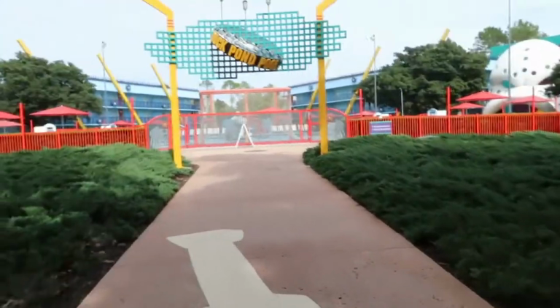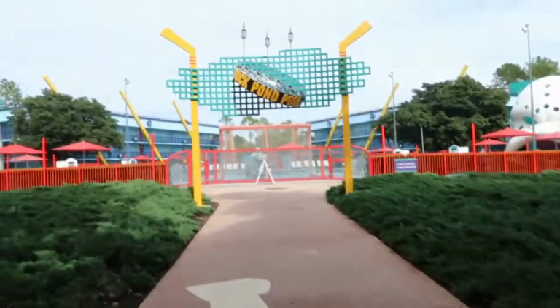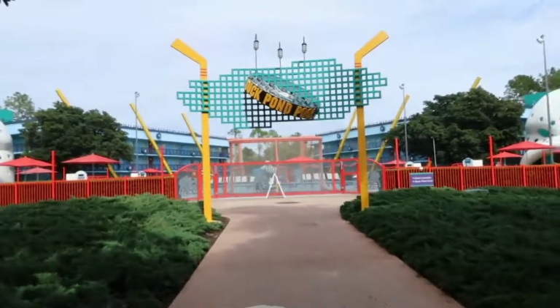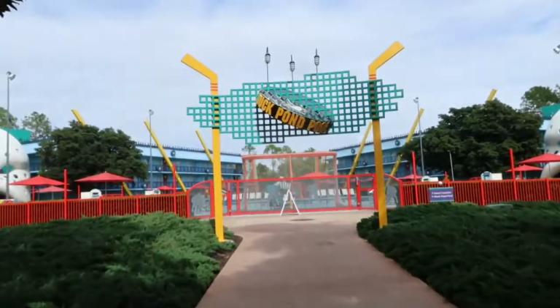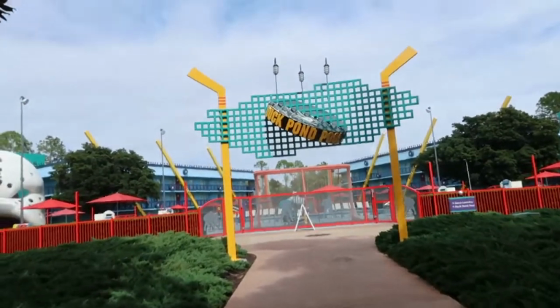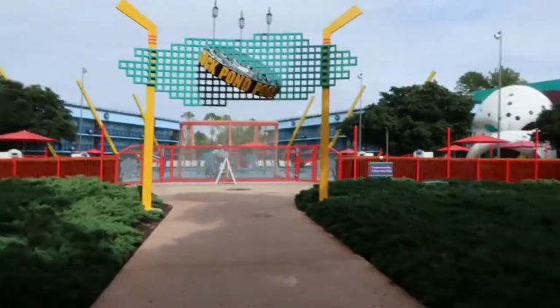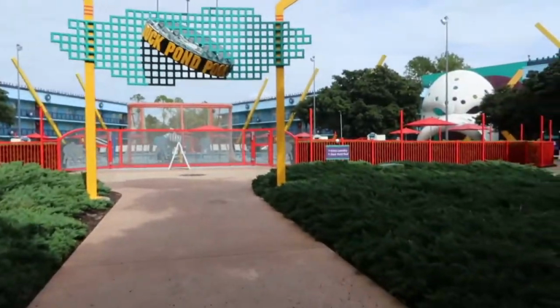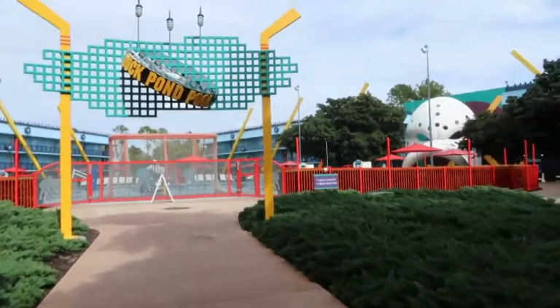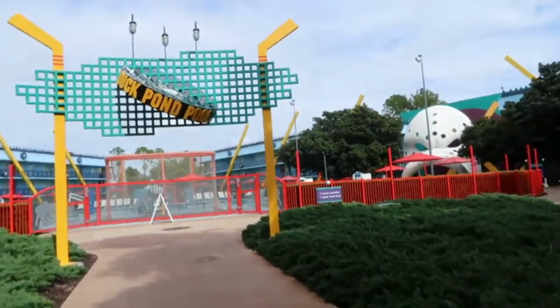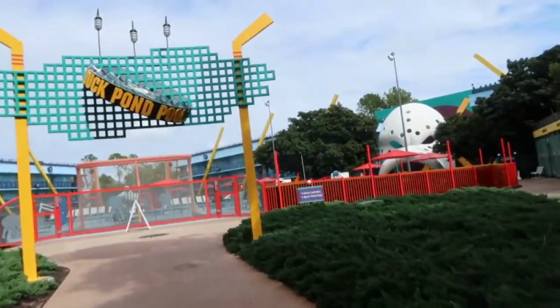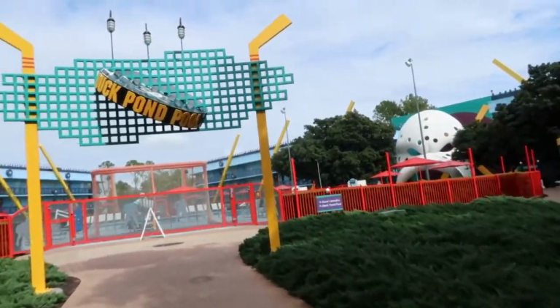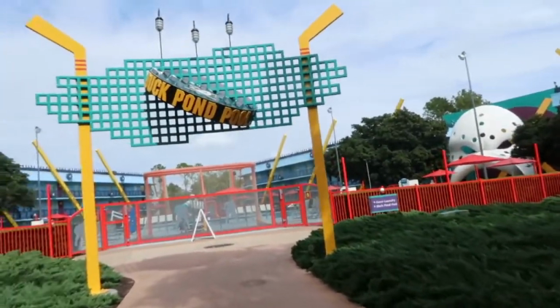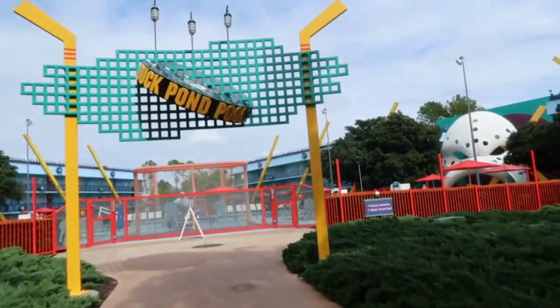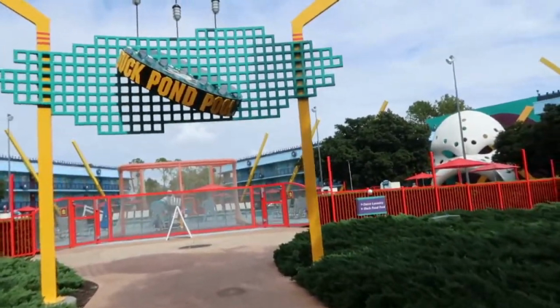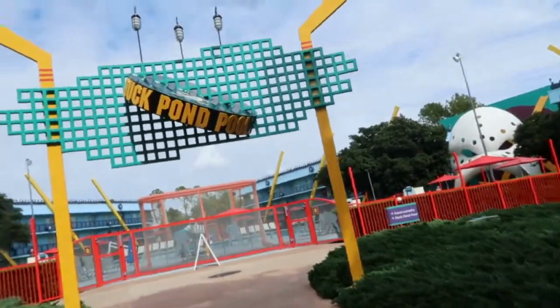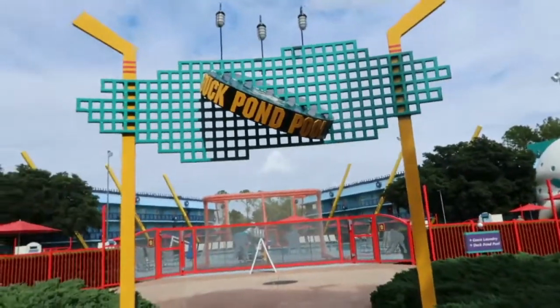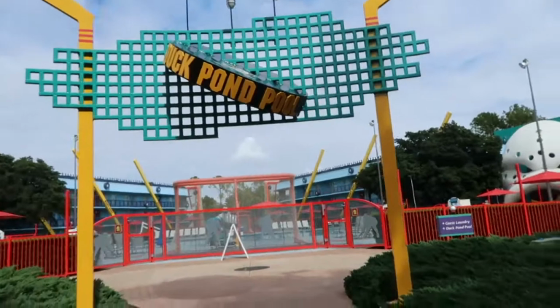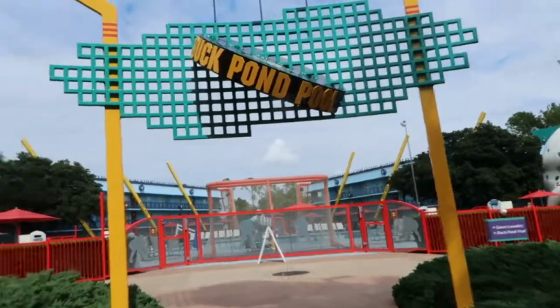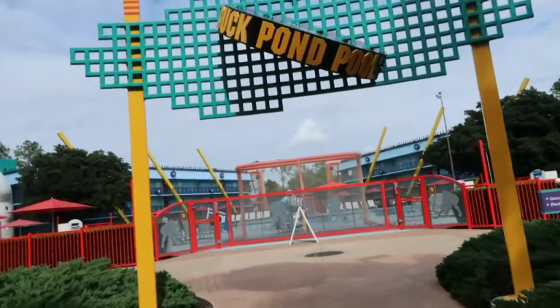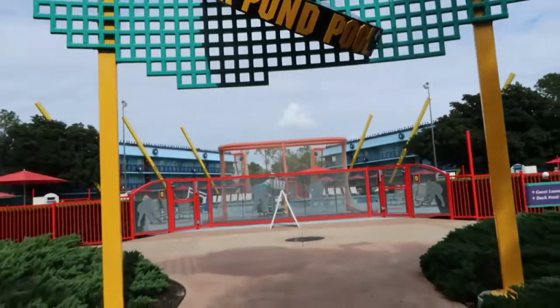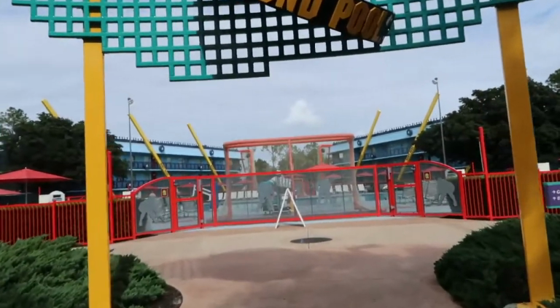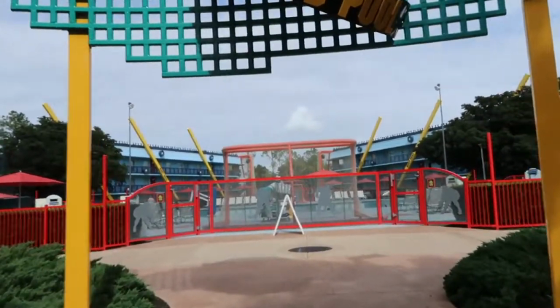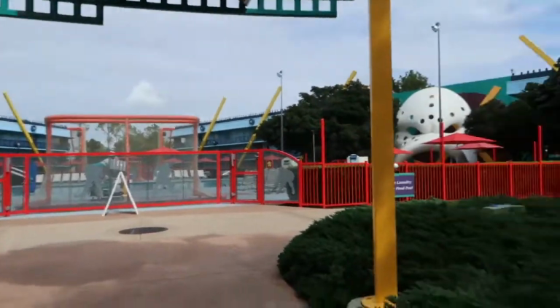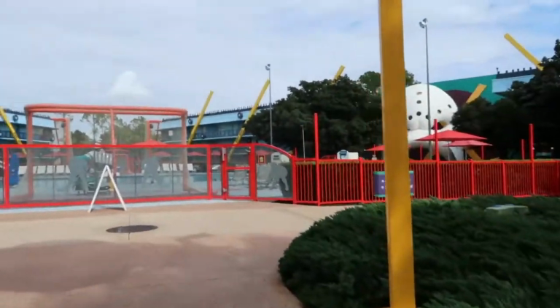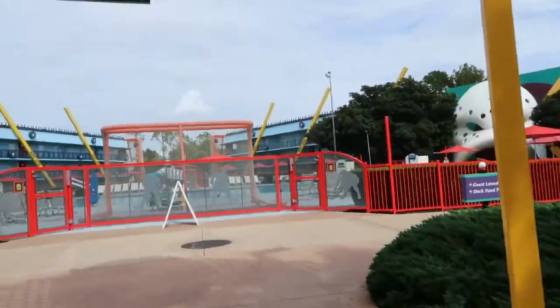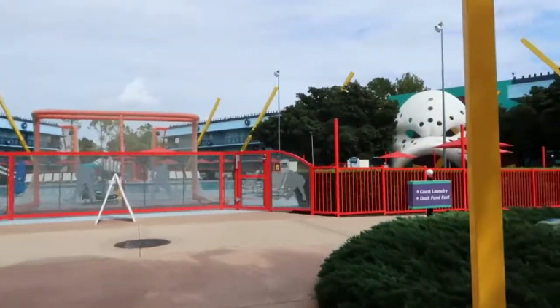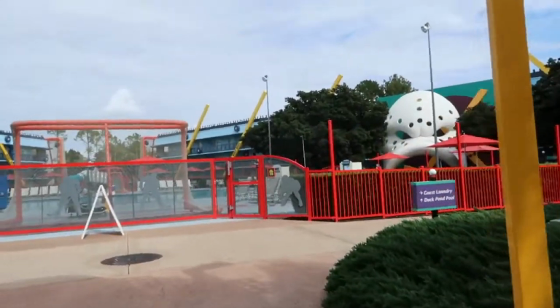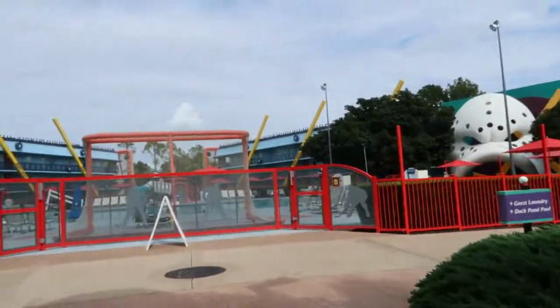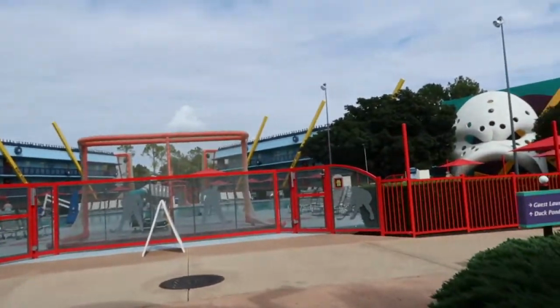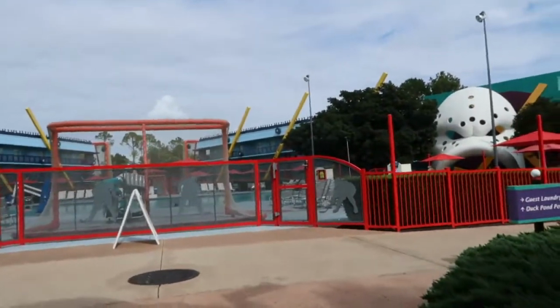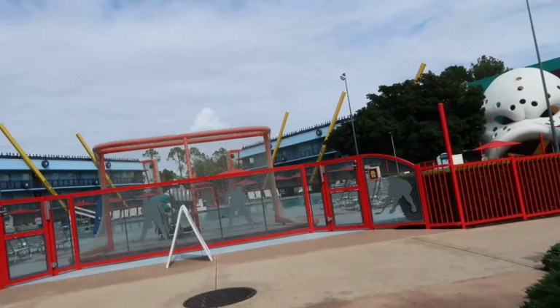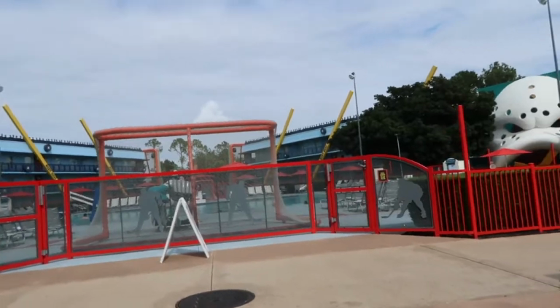So this is the Mighty Ducks section. Now I don't think I've ever seen this movie, but I know you all haven't either. But it's like hockey, but they're also with ducks — and here is the pool.